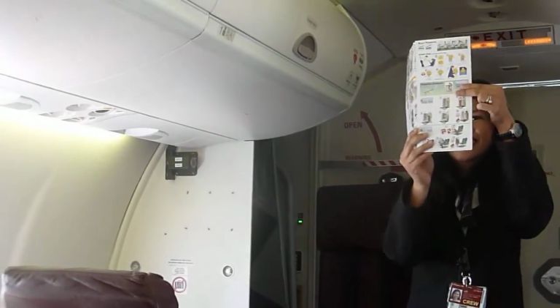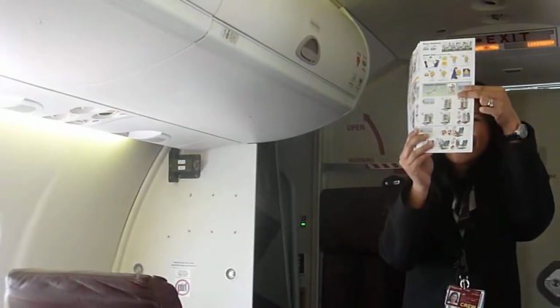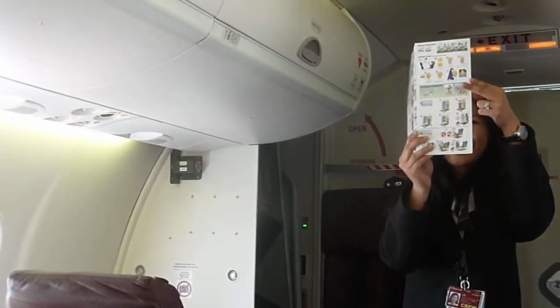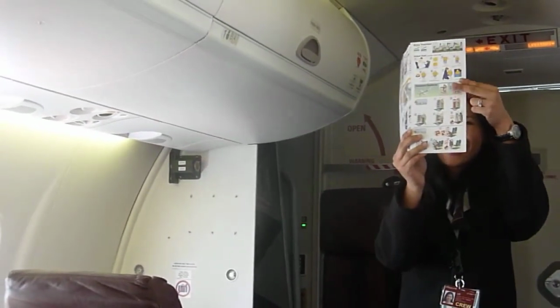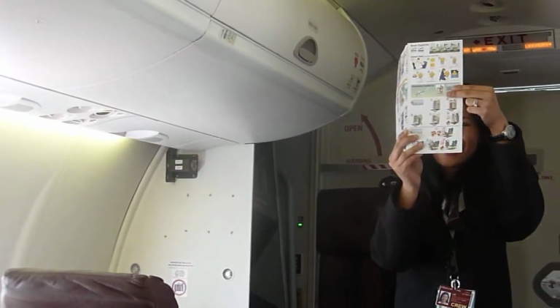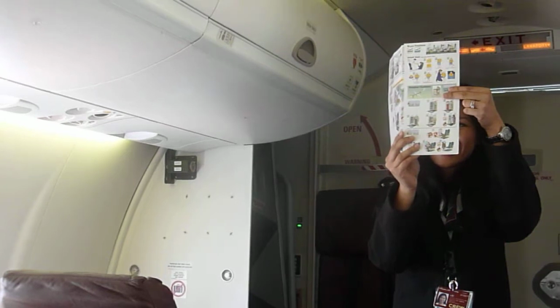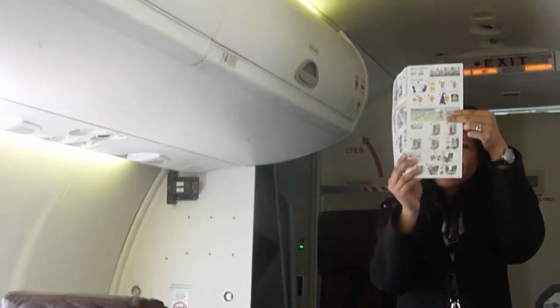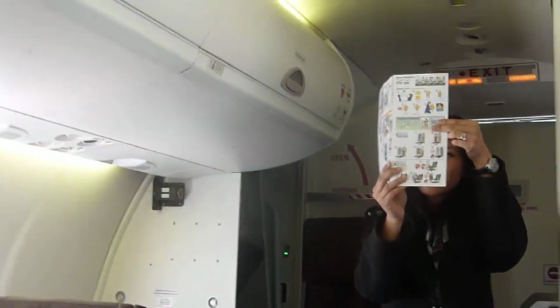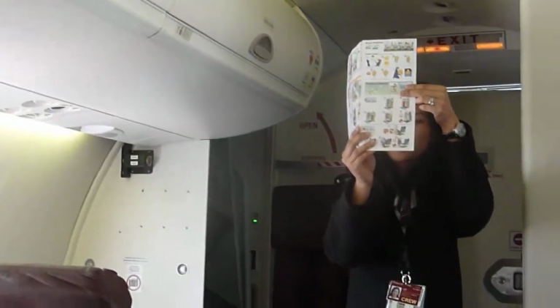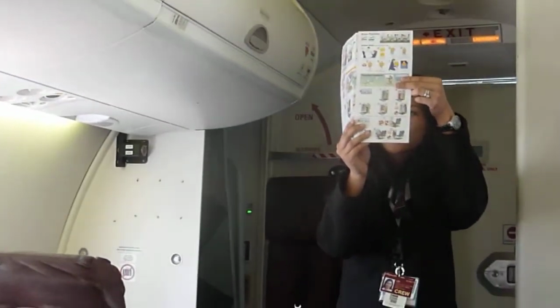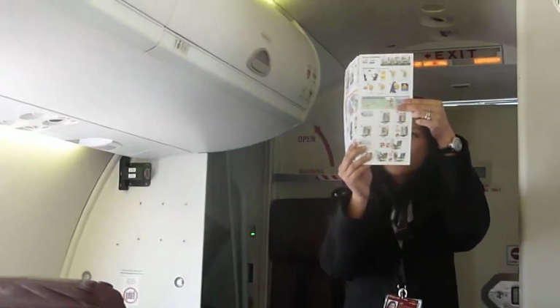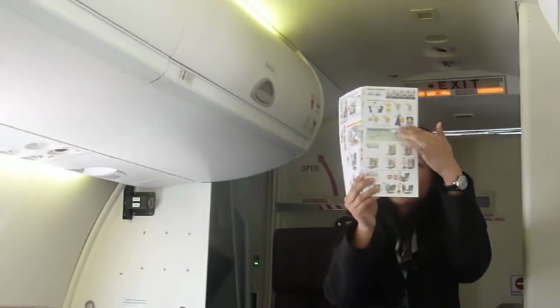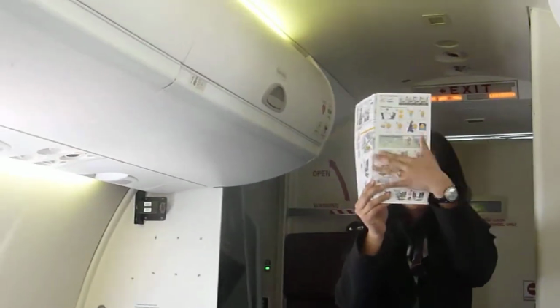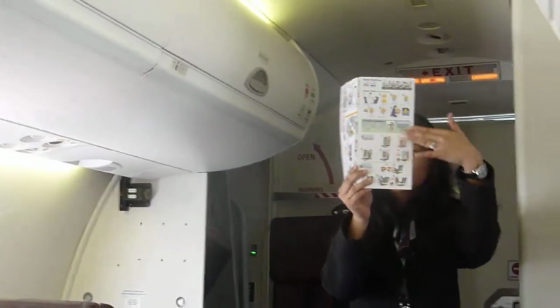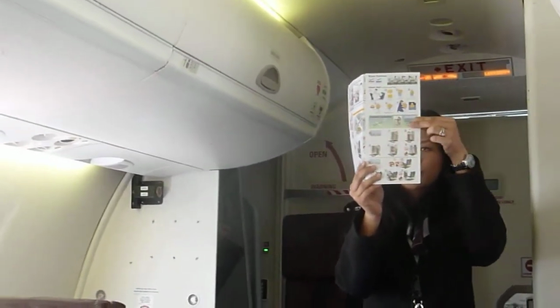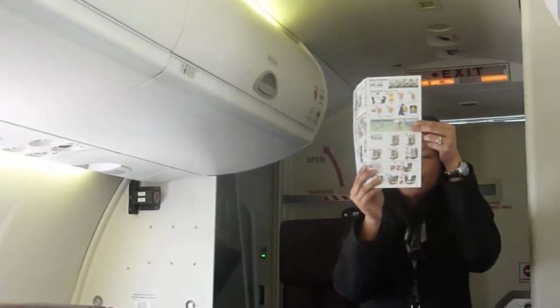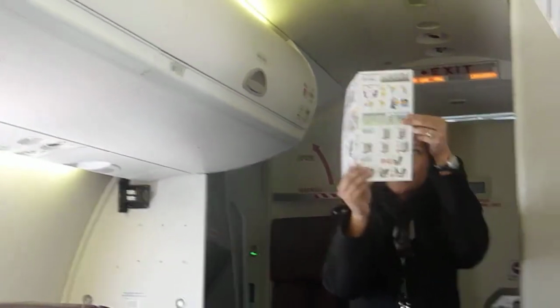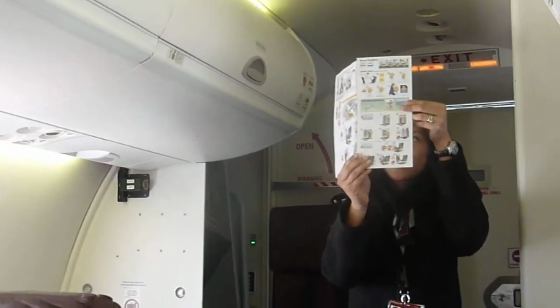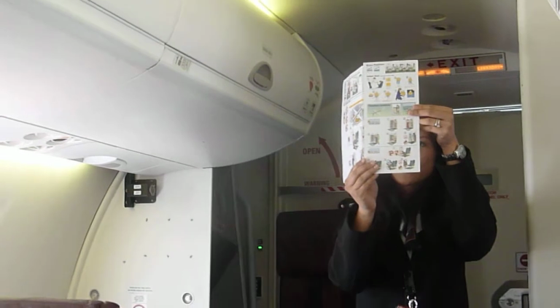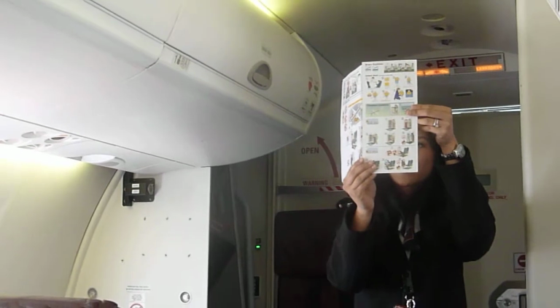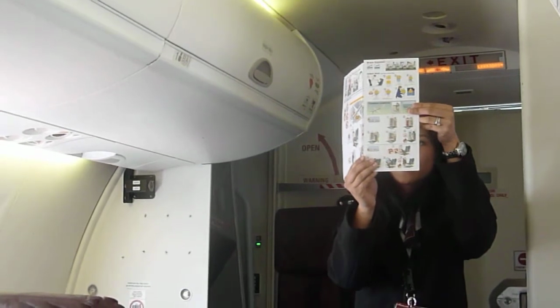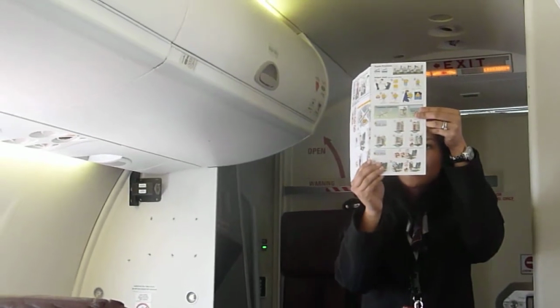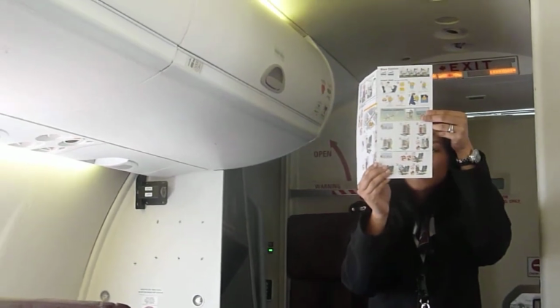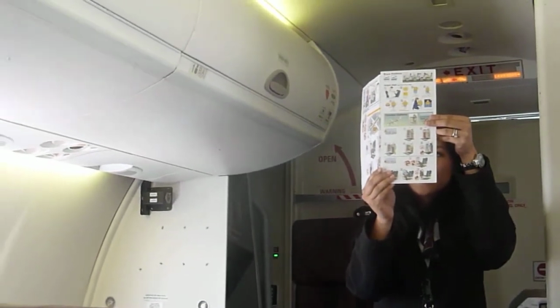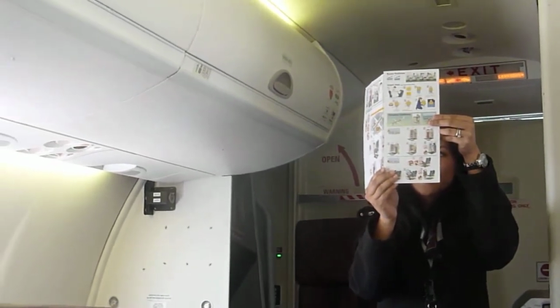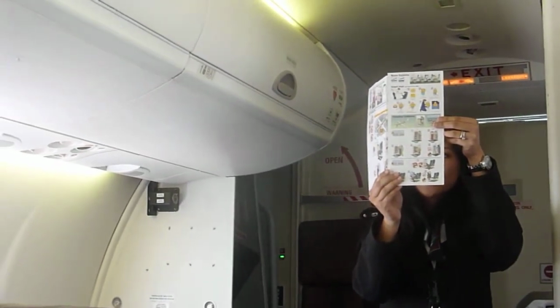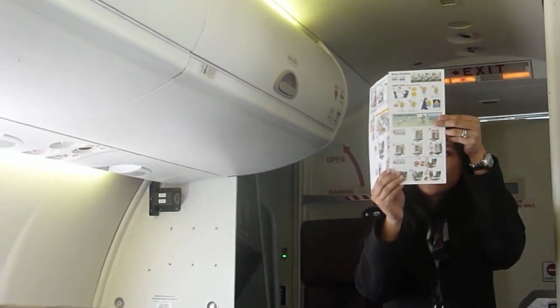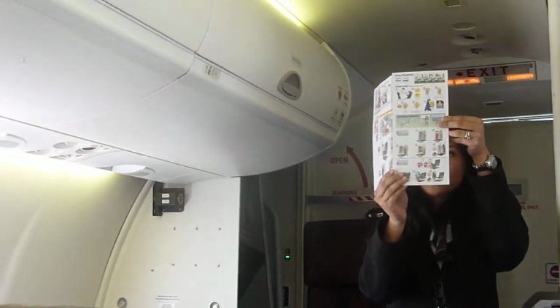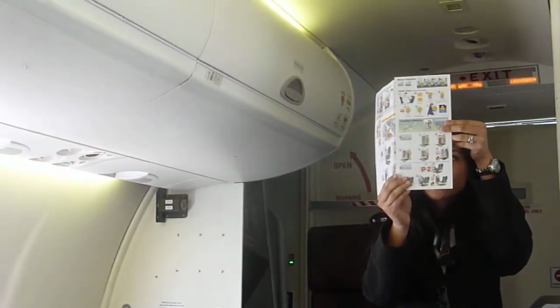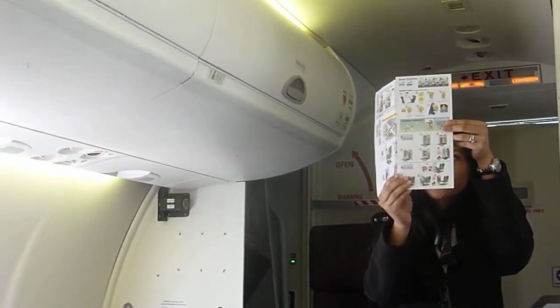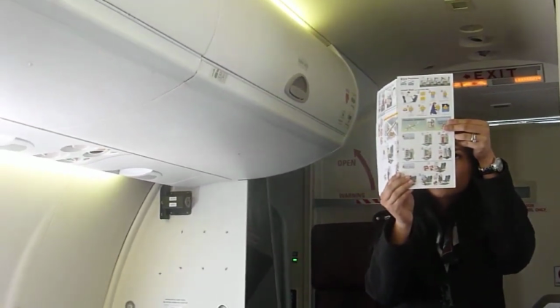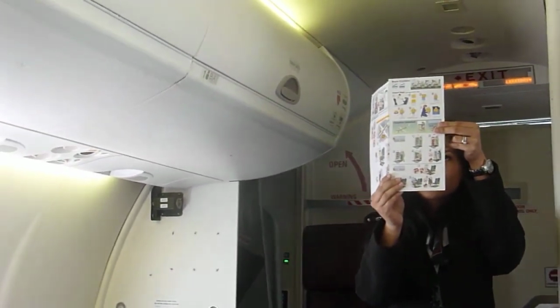And the rumor is true — your seat cushion can also be used as a flotation device. In the unlikely event our flight is over water, you simply lift up and away from the seat frame, put your arms through the straps on the other side of the cushion, and rest your upper body on the cushion.